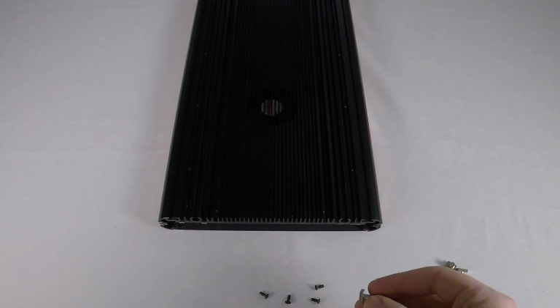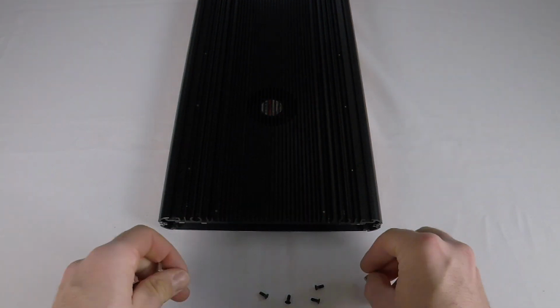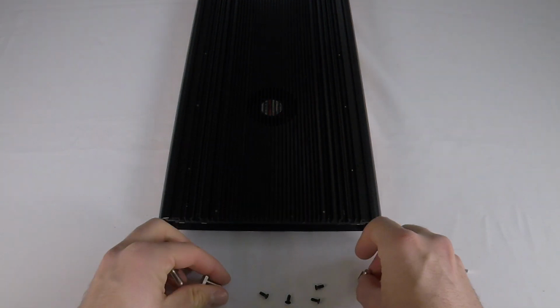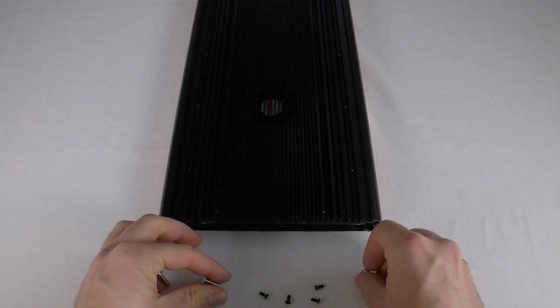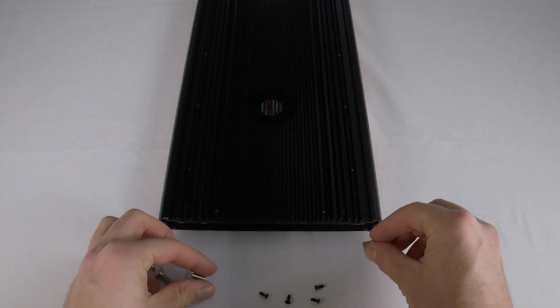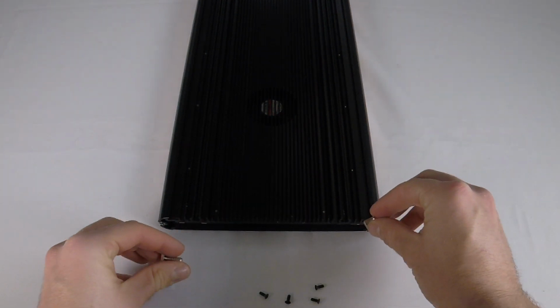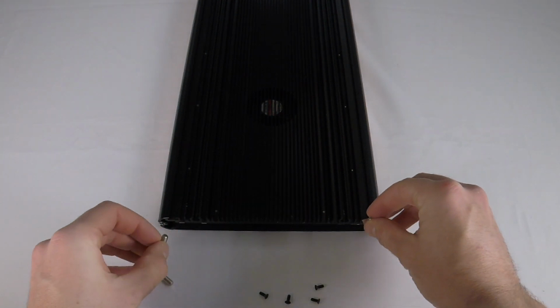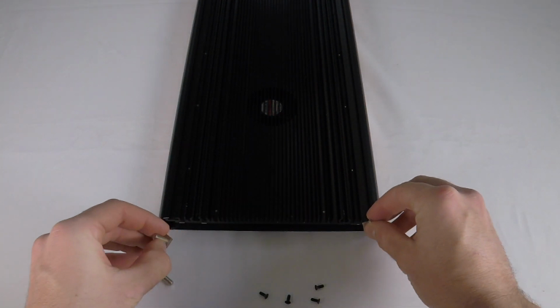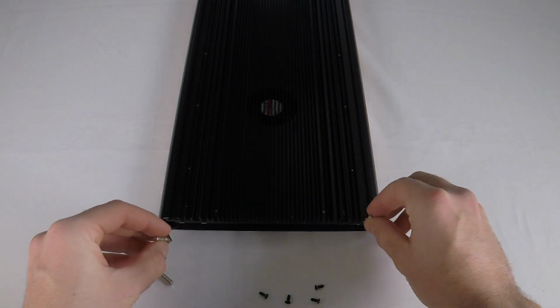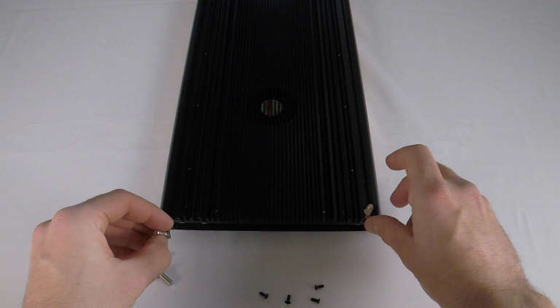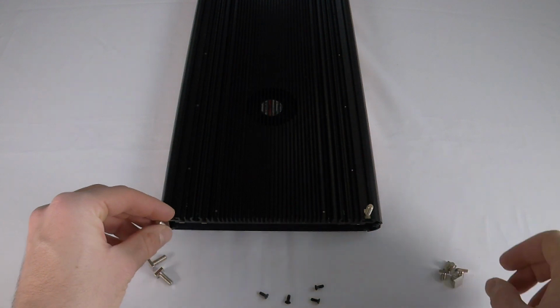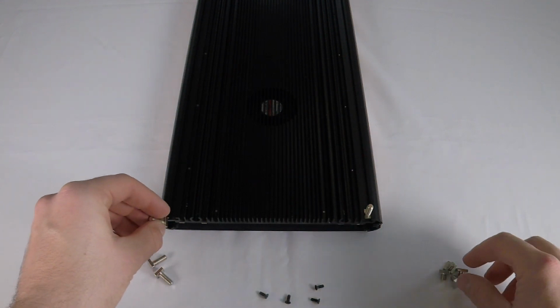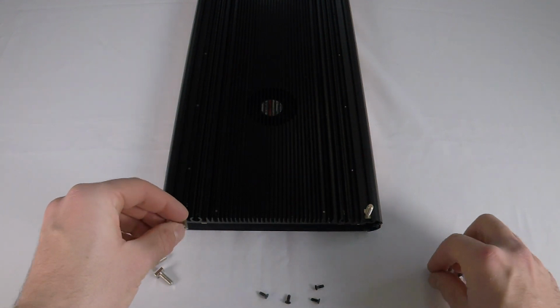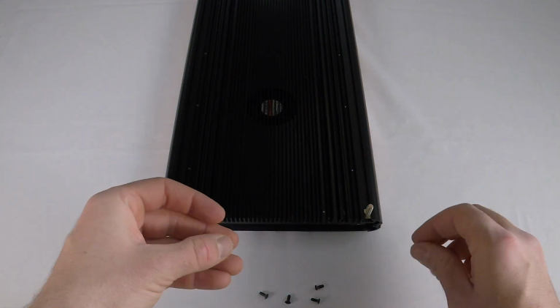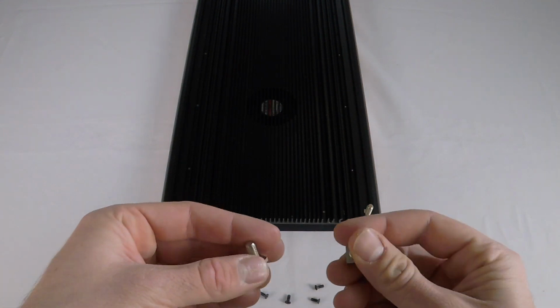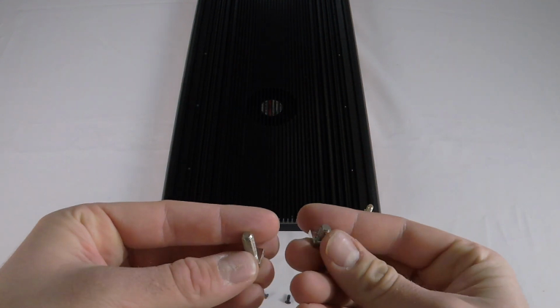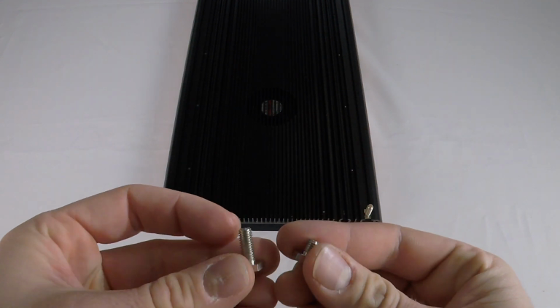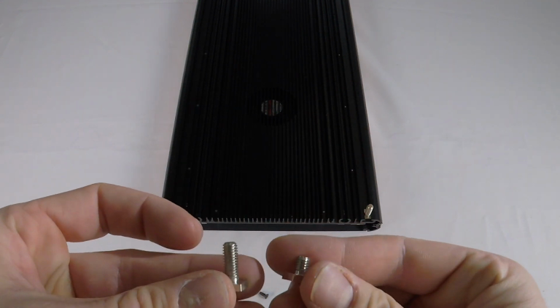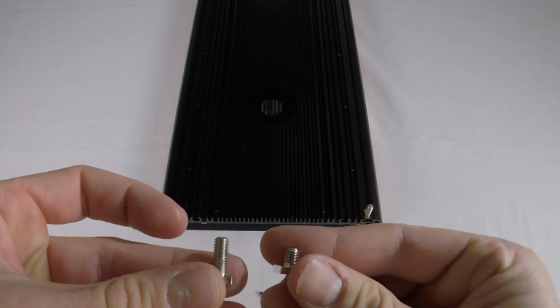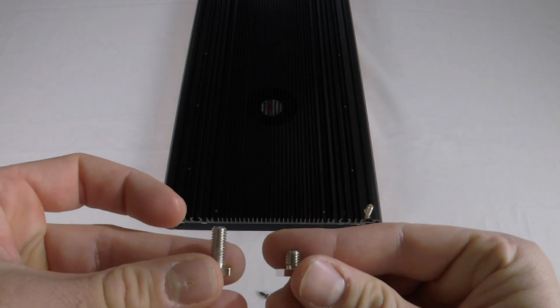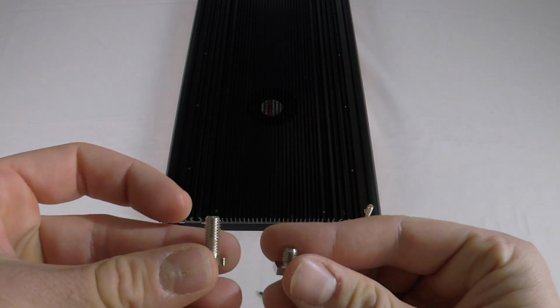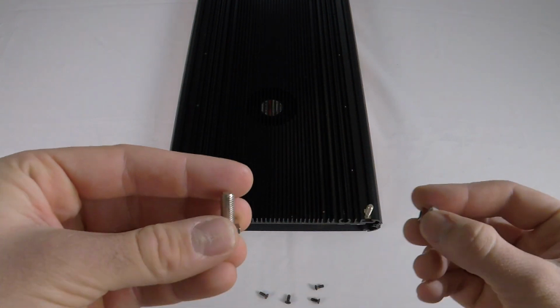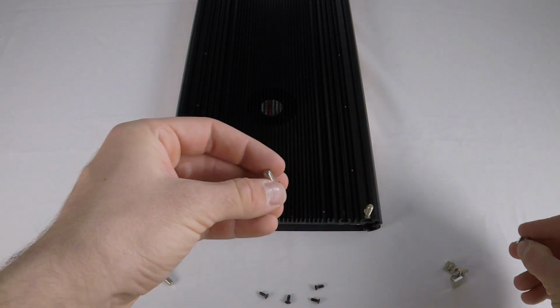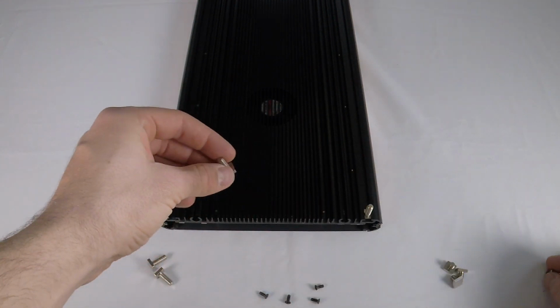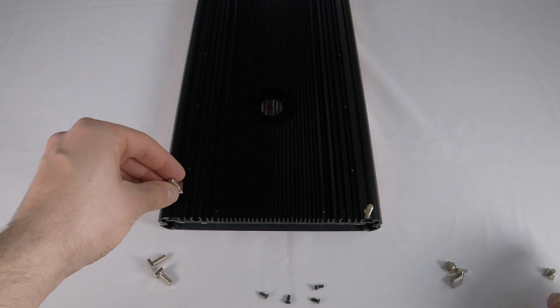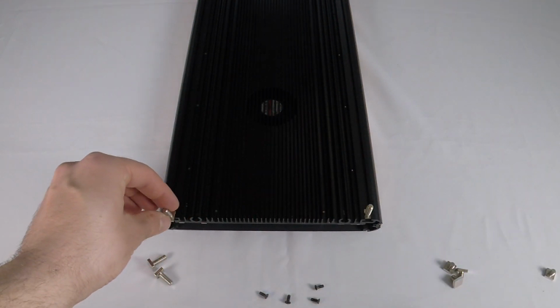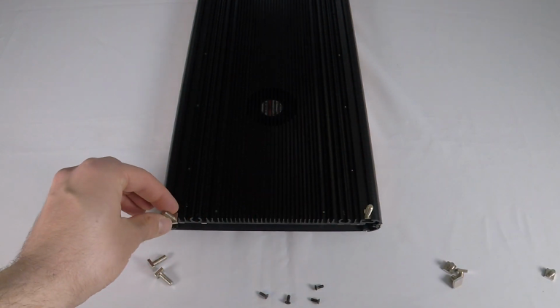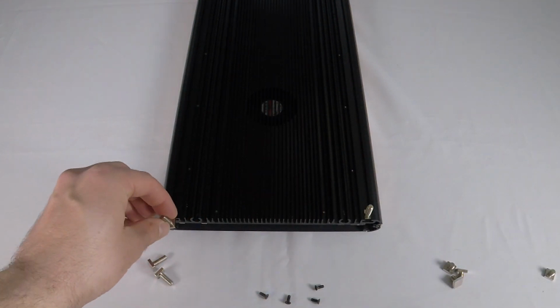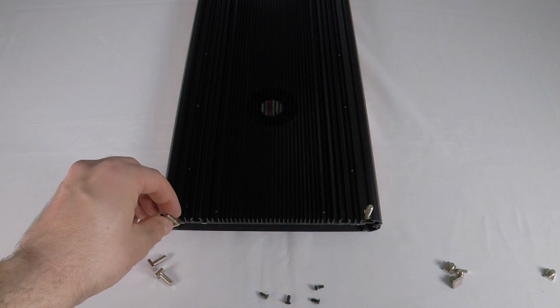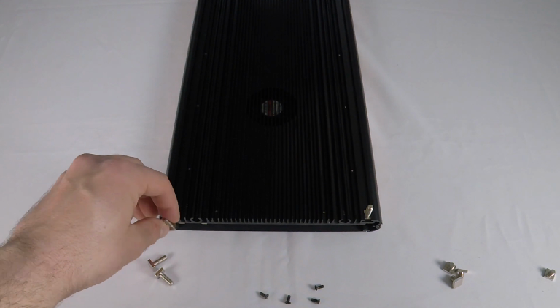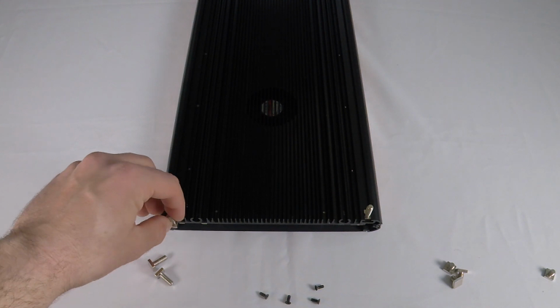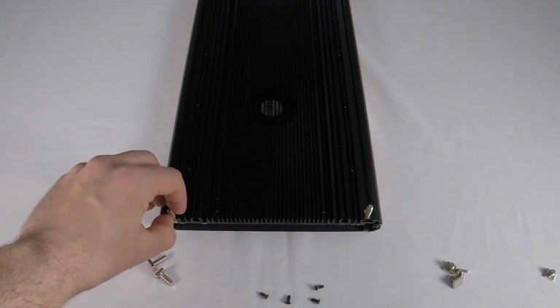The included bolts are a bit short for this application, so we actually include with our Aquatic Life Kits longer bolts that'll make your installation a bit easier.